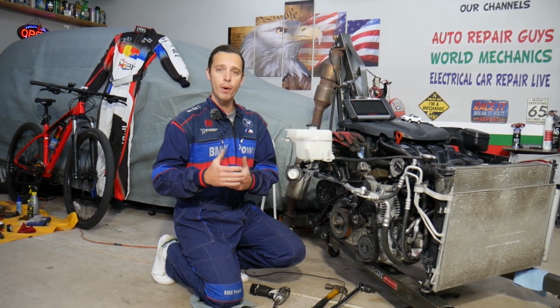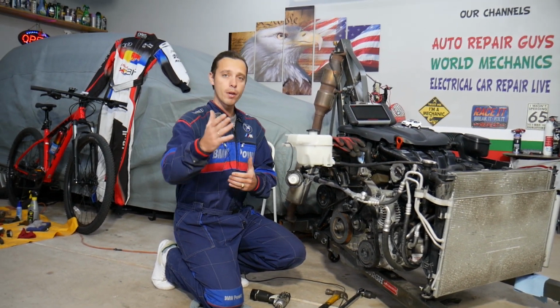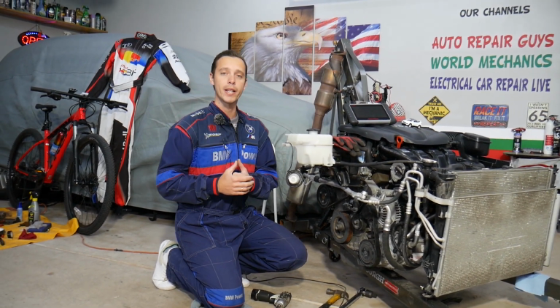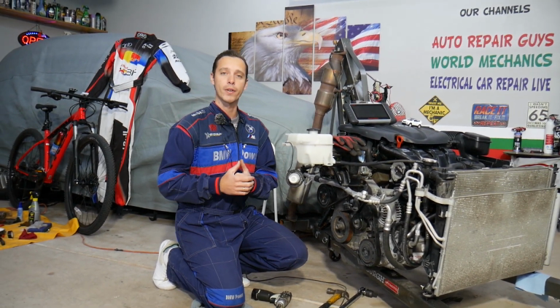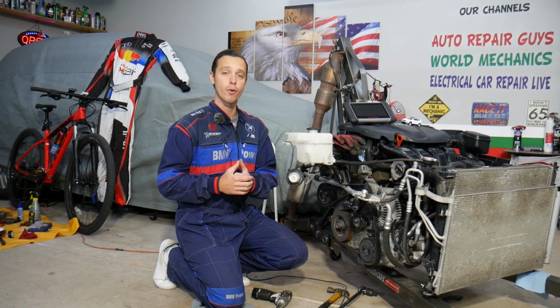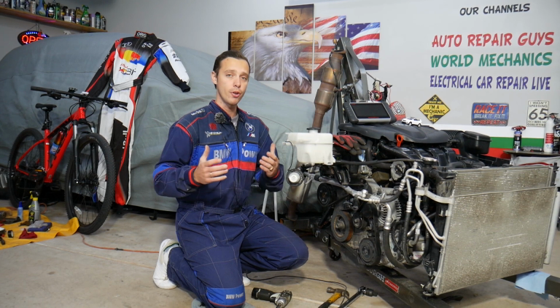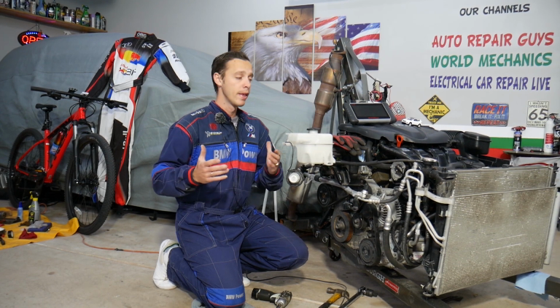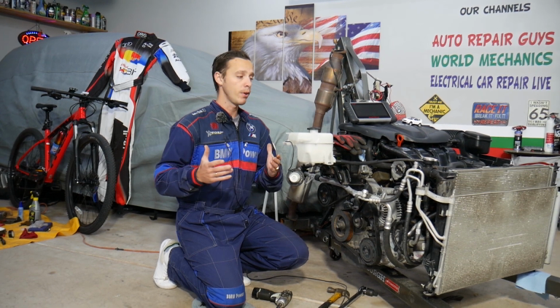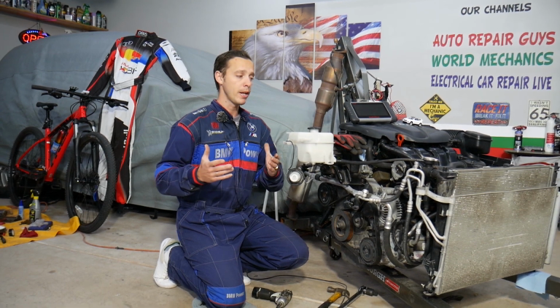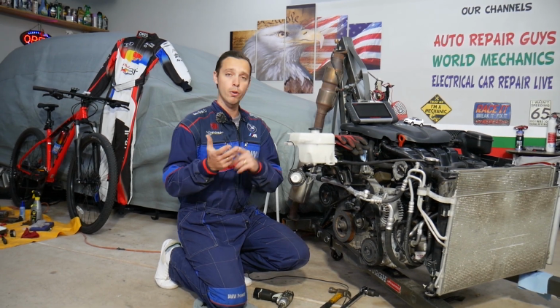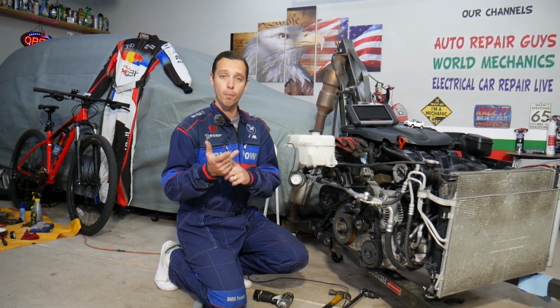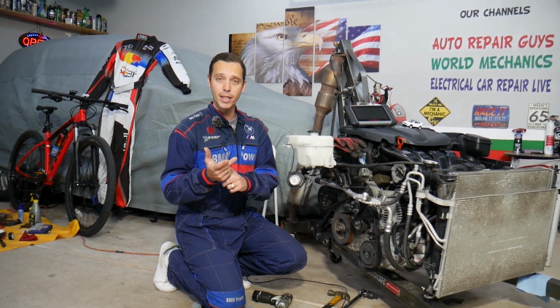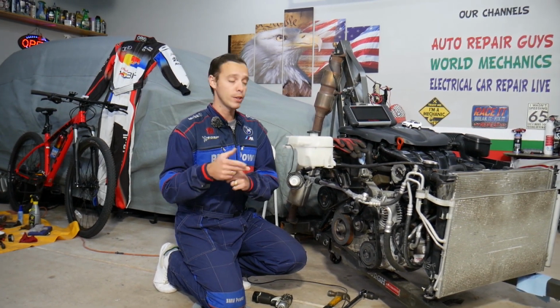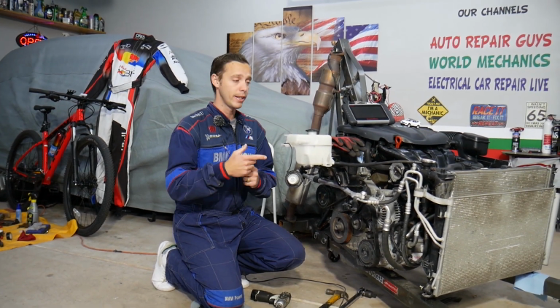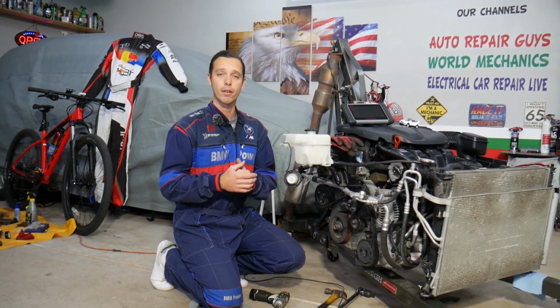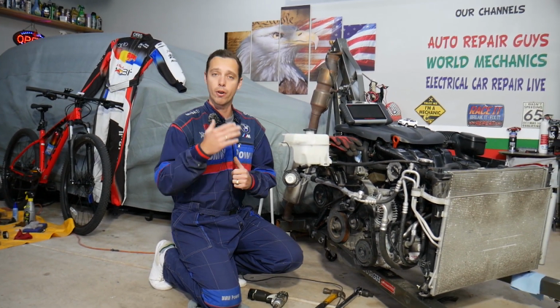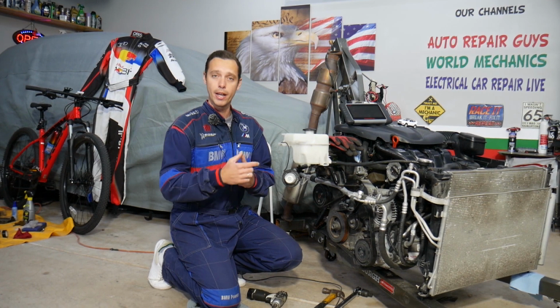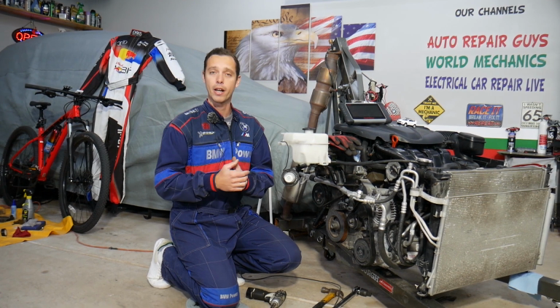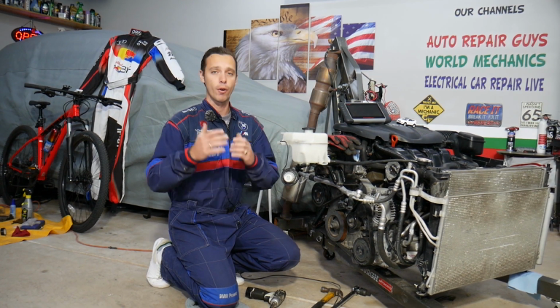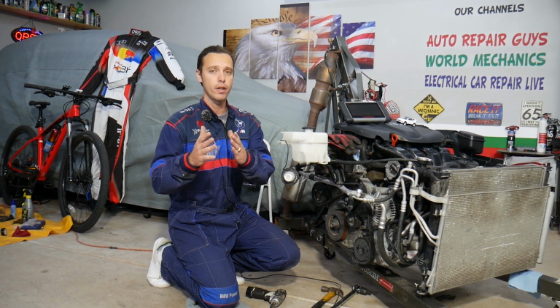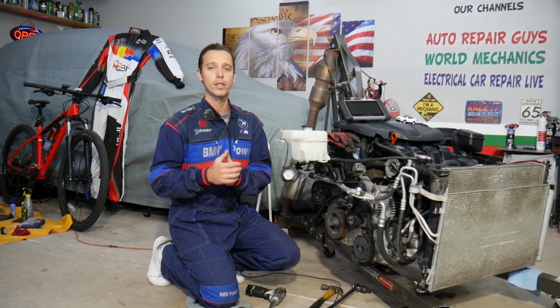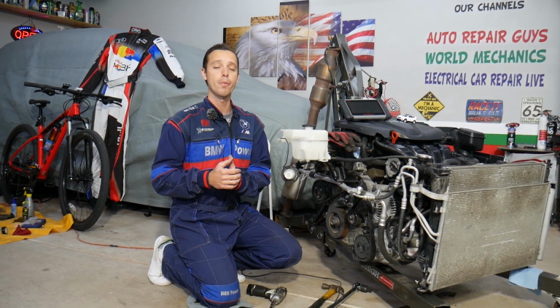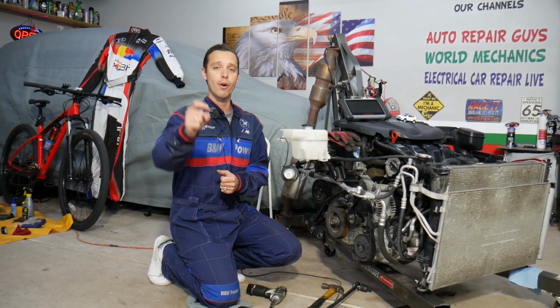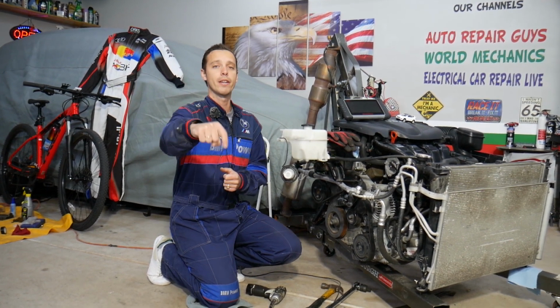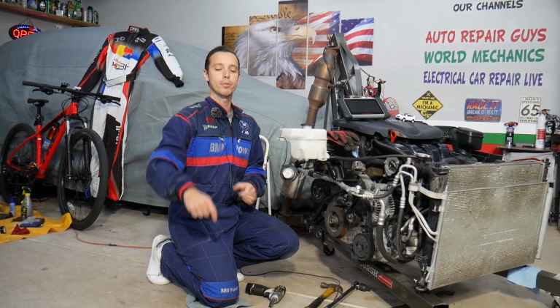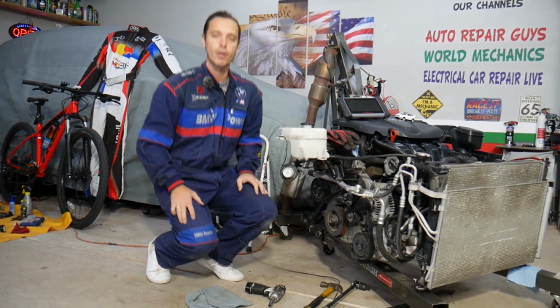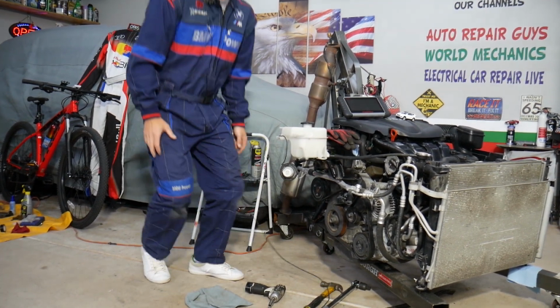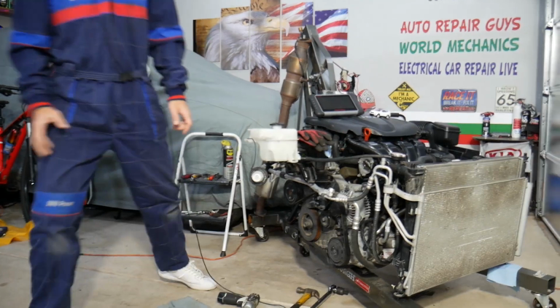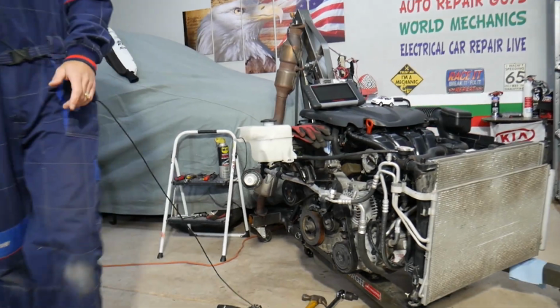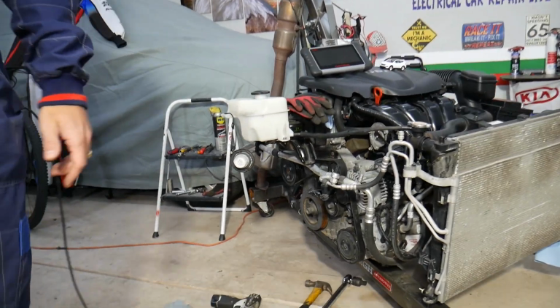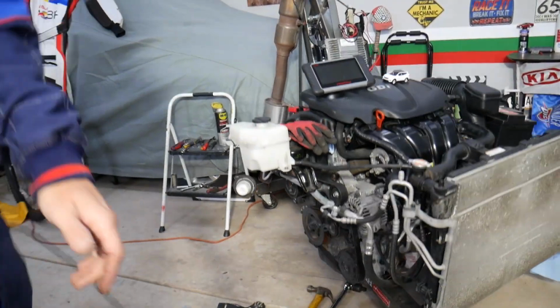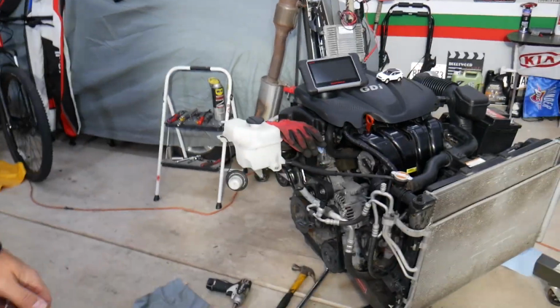If you need to buy any tools or parts to fix your Hyundai Santa Fe or any other car at a really good price with quick shipping, check out the link in the description of the video below — that's where we get all our supplies from.